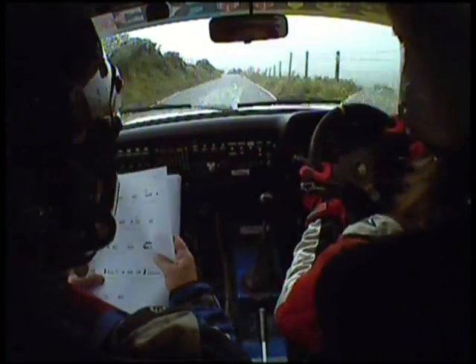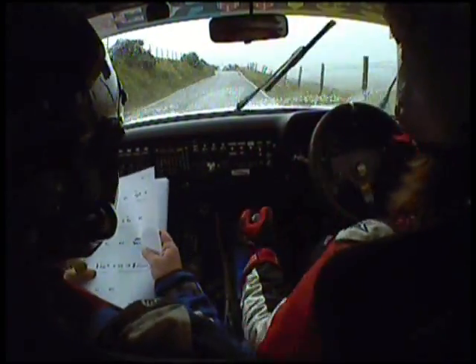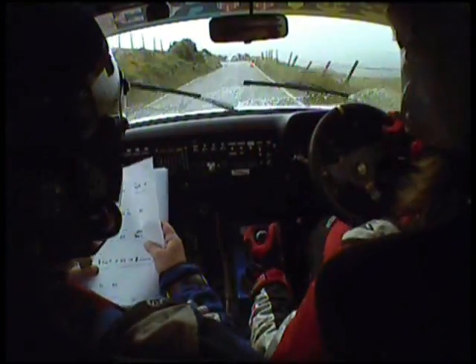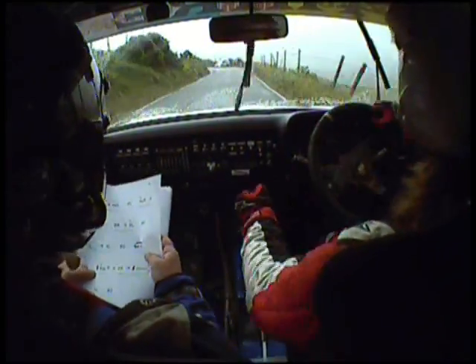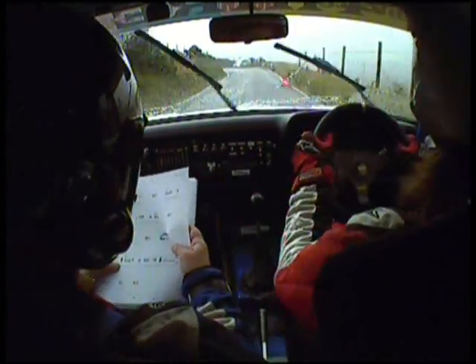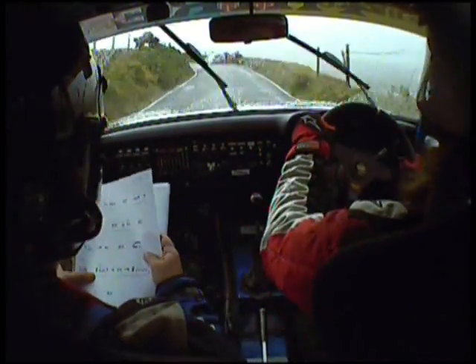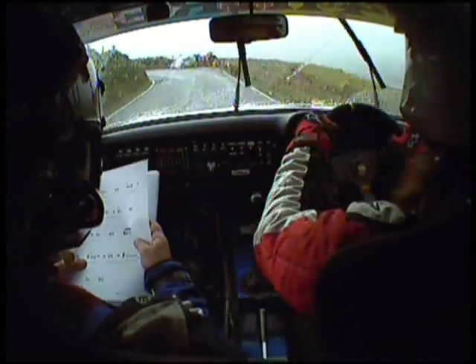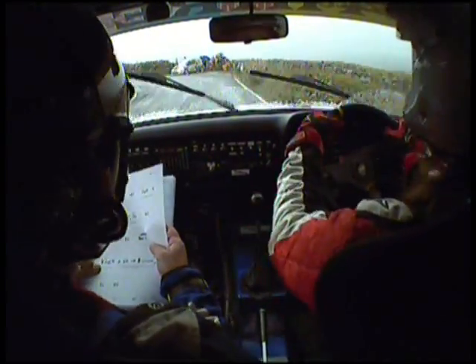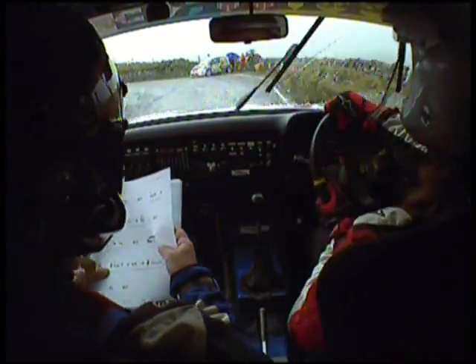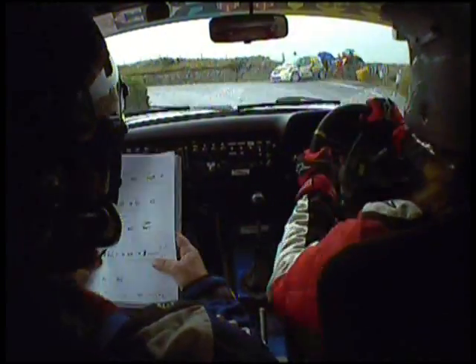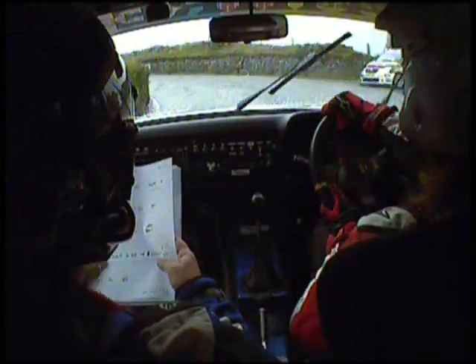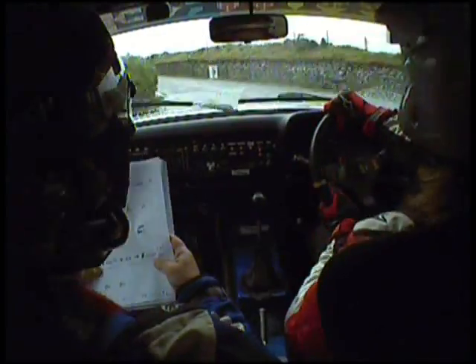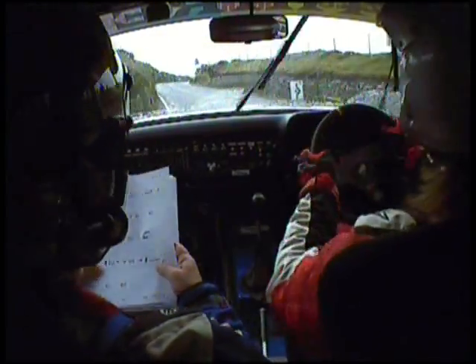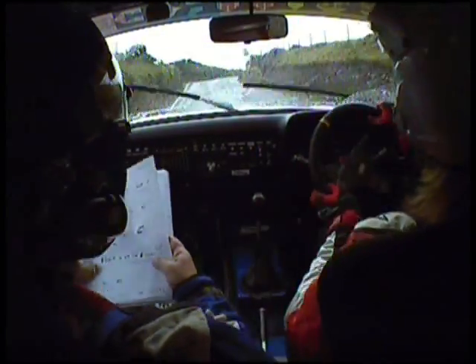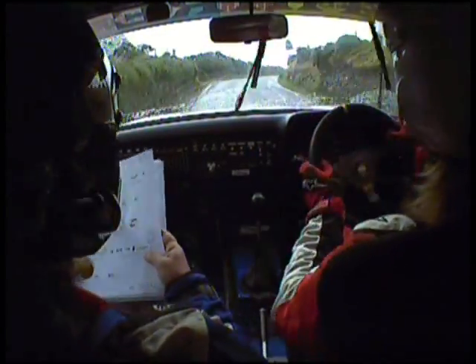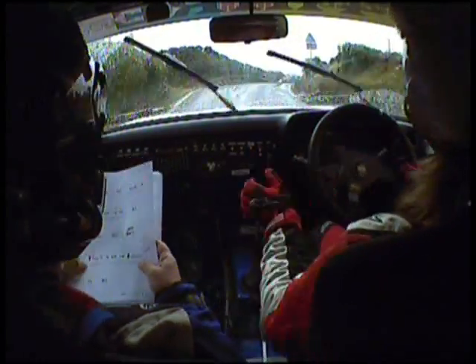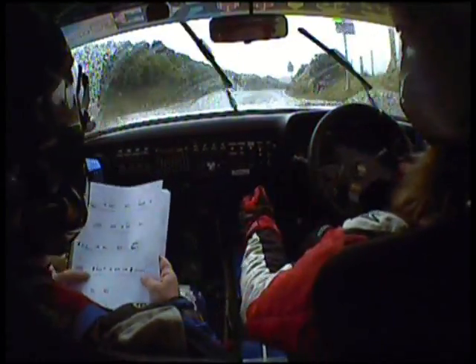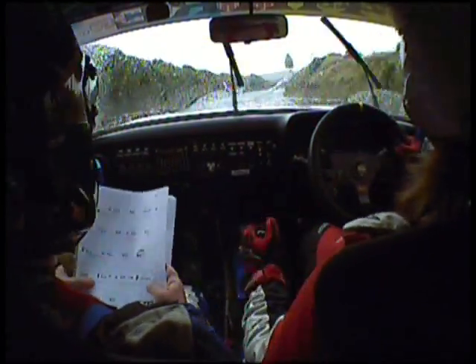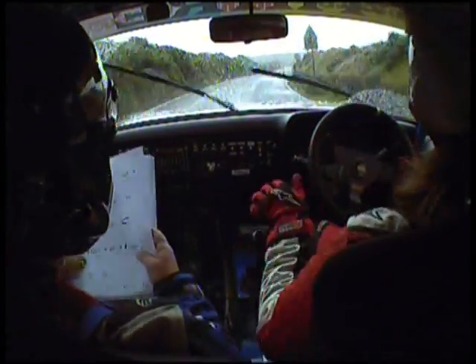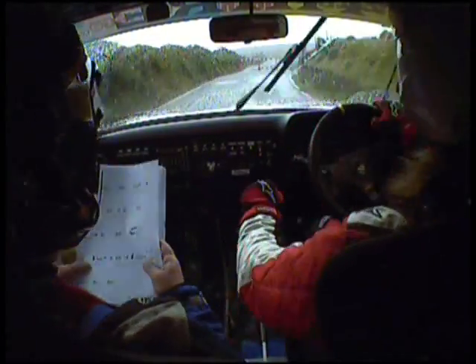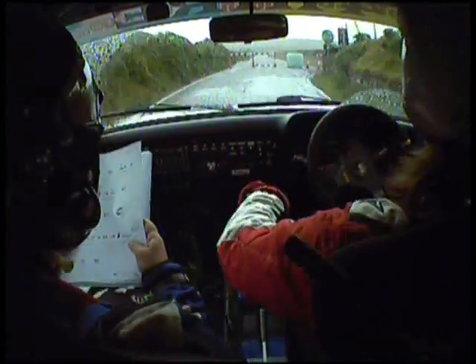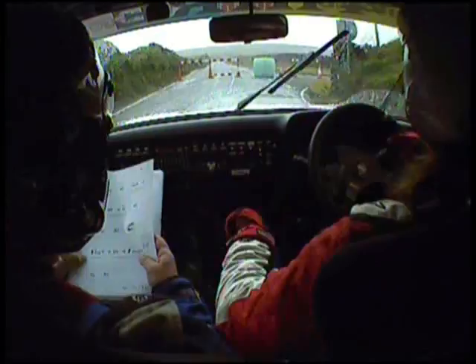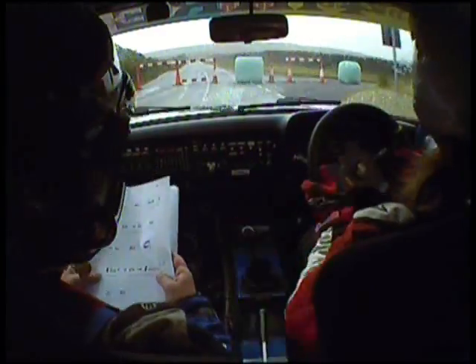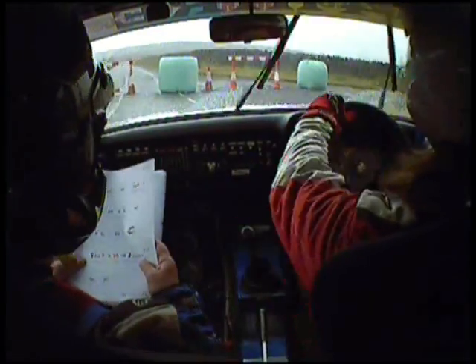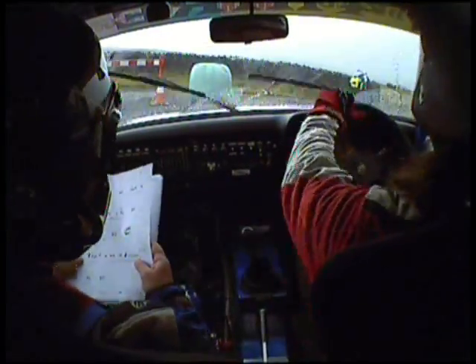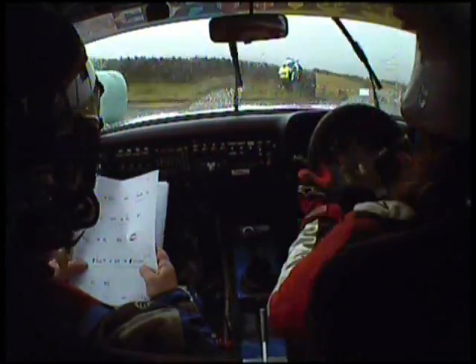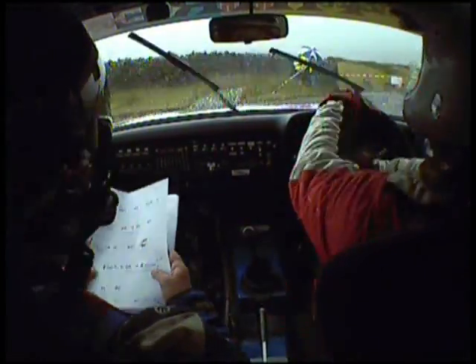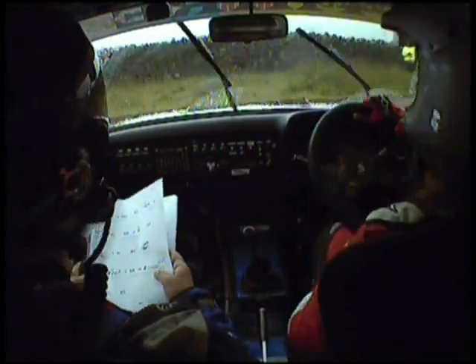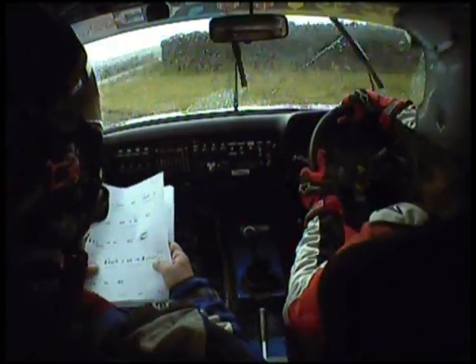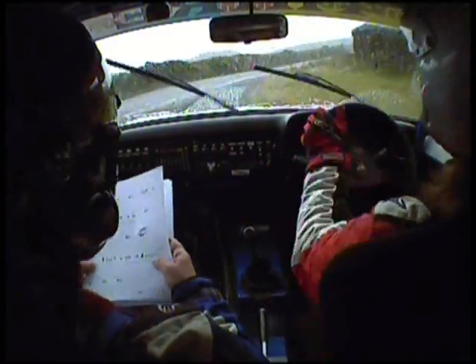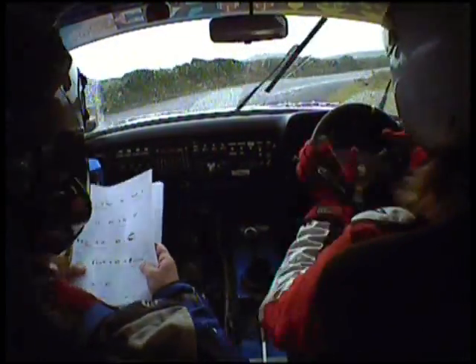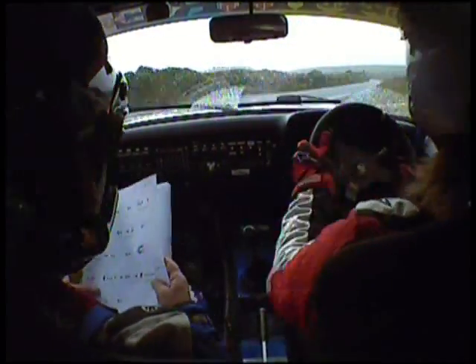And 6 right, into chicane, right entry, gravel, watch the curbs on the exit, 150.